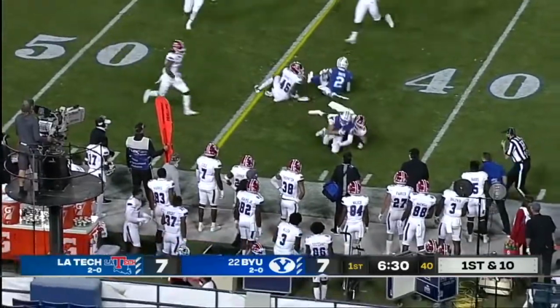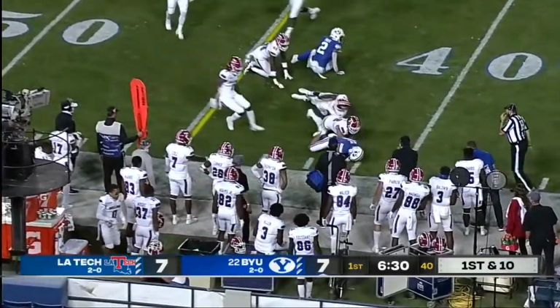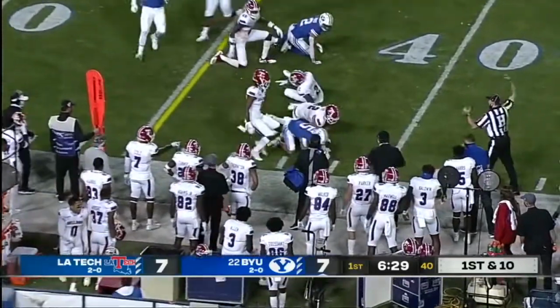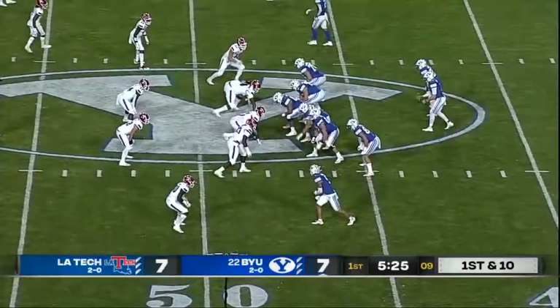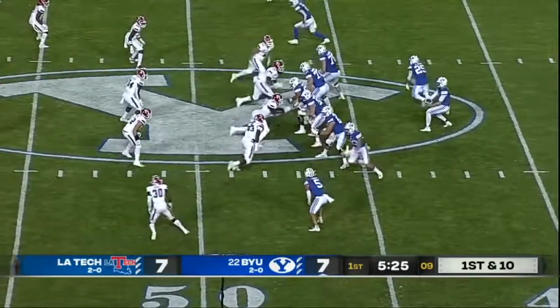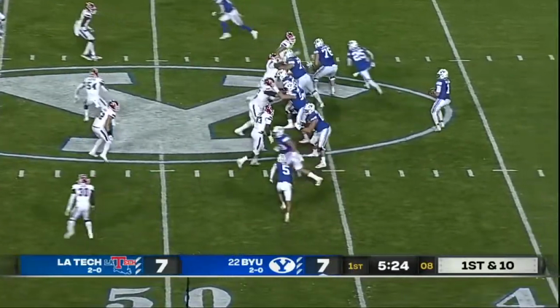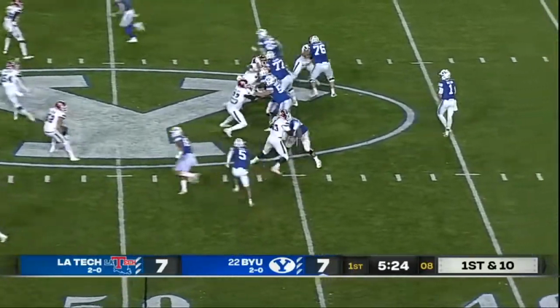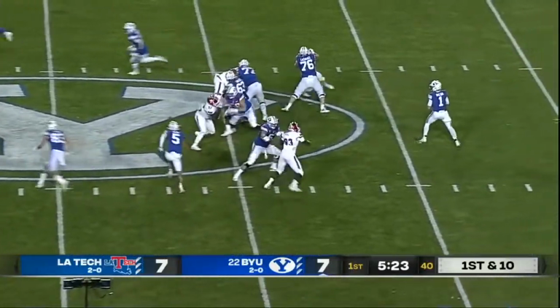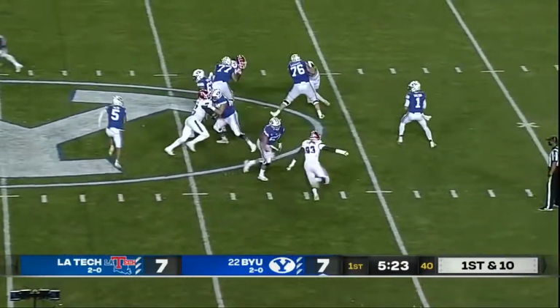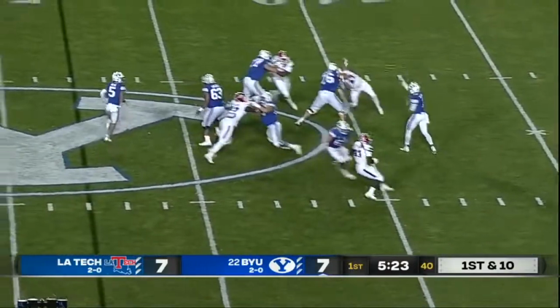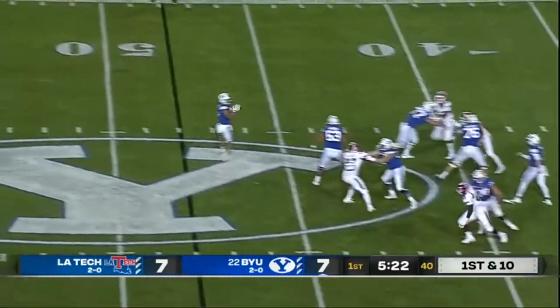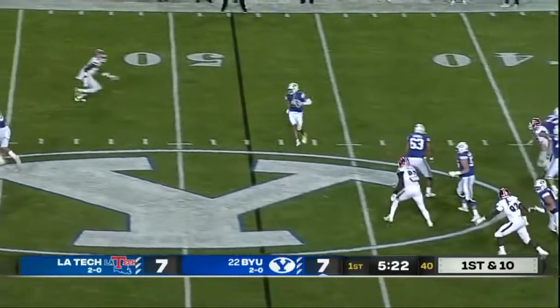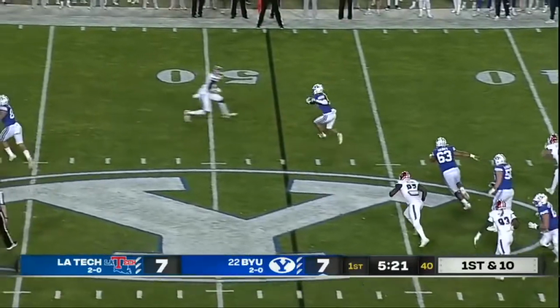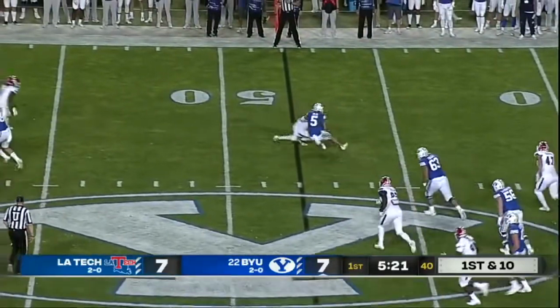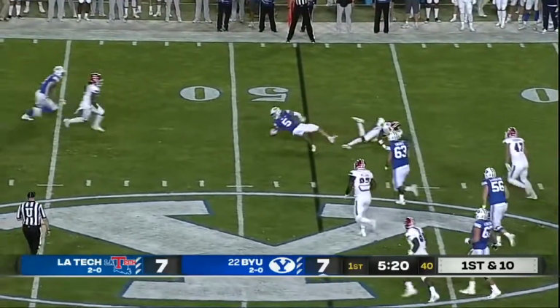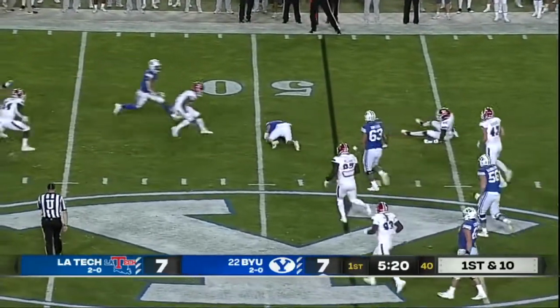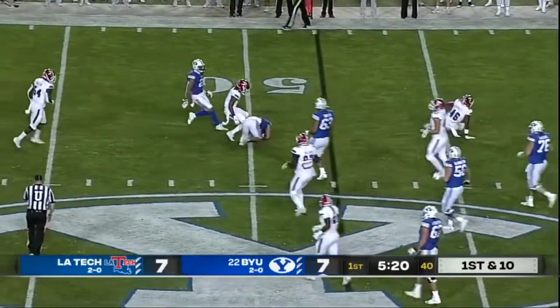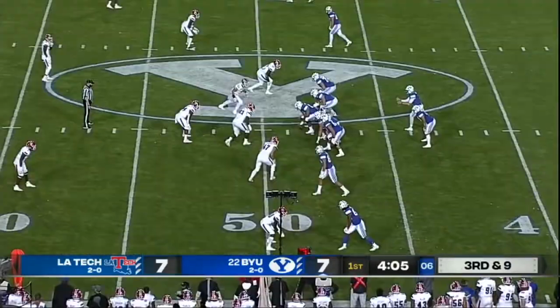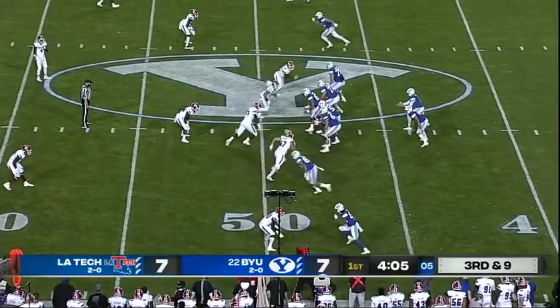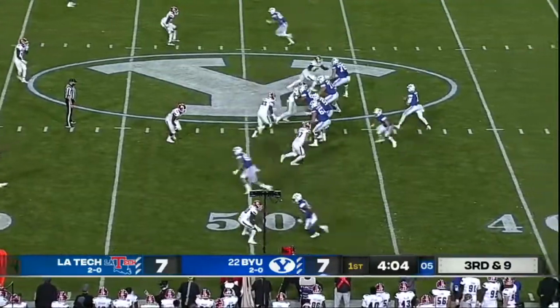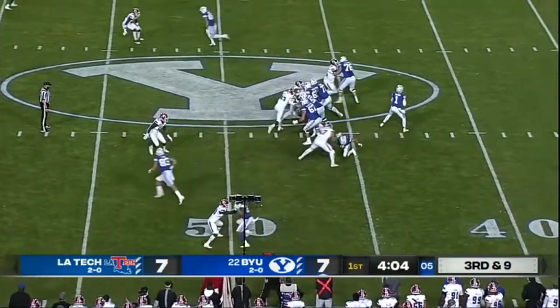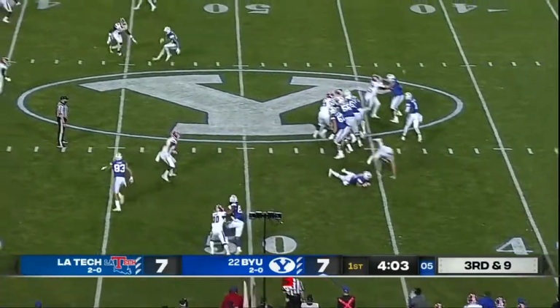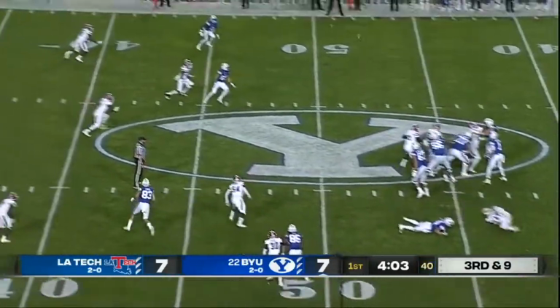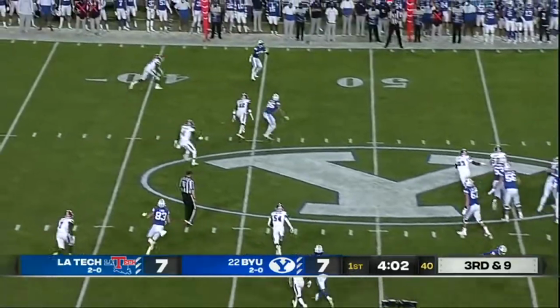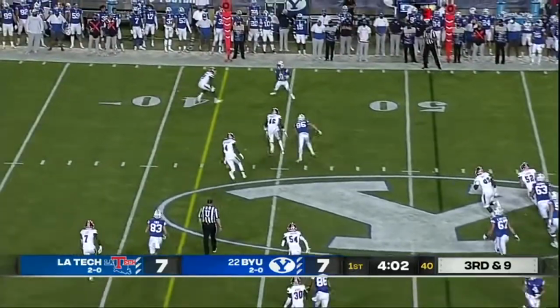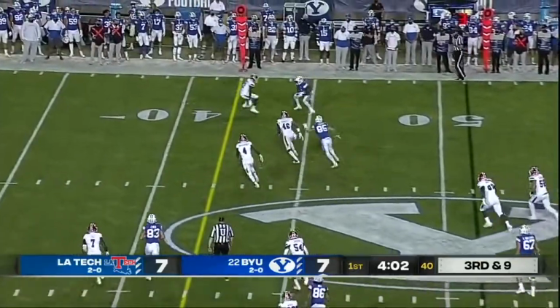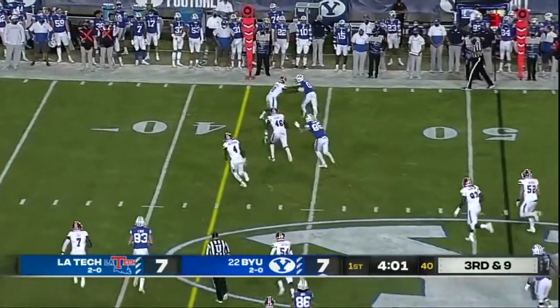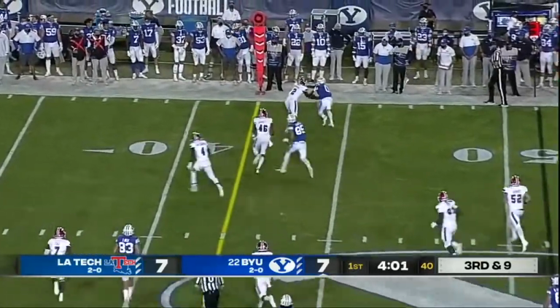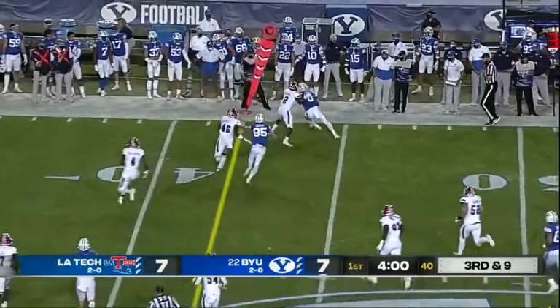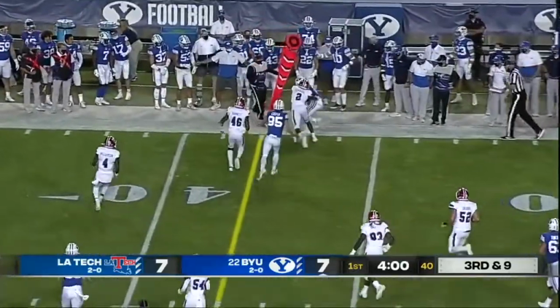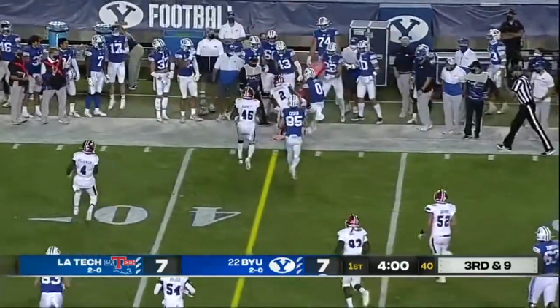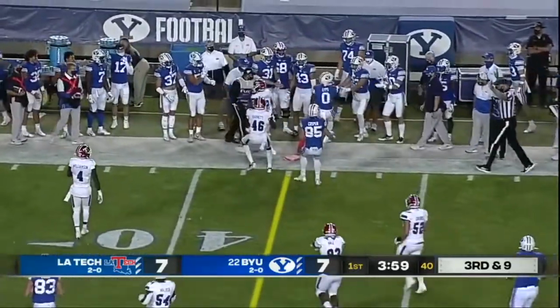He's gang tackled. They can block. They're missing their two starters up the middle on the offensive line tonight — you wouldn't know it so far. Wilson throws far right, the catch, the turn, and a fight.